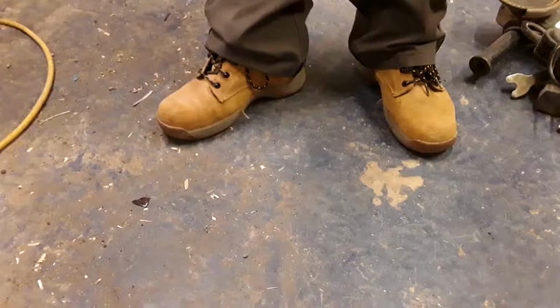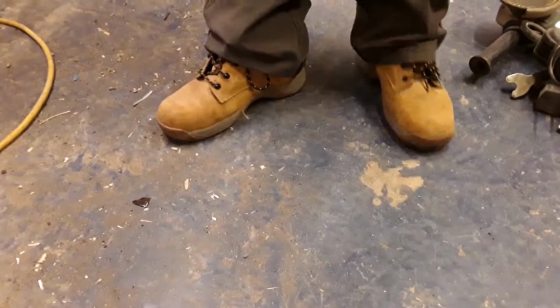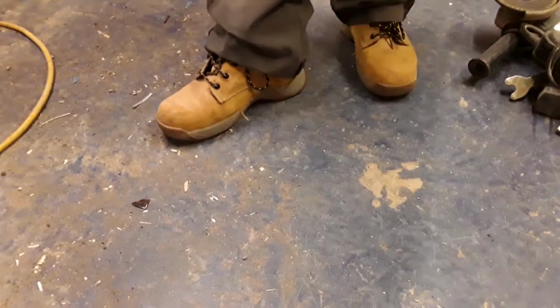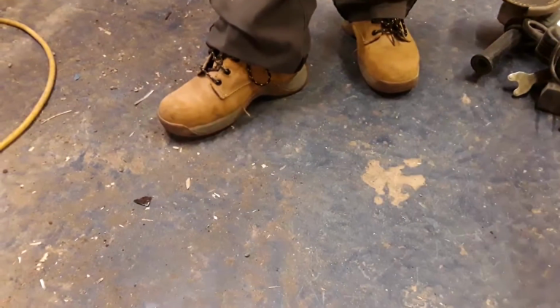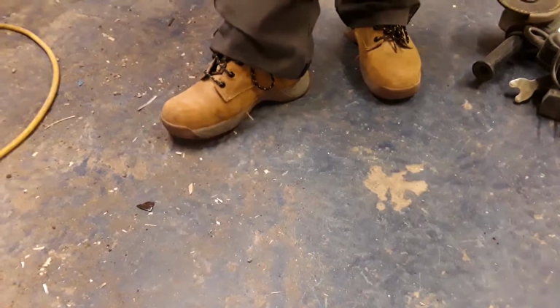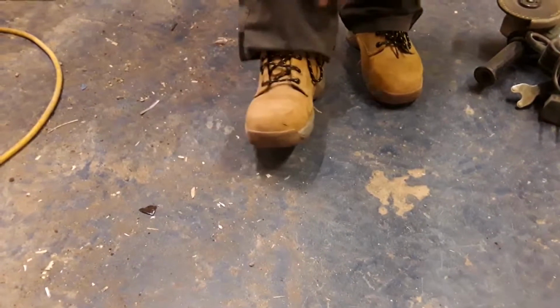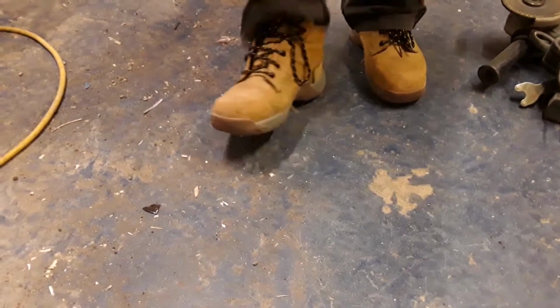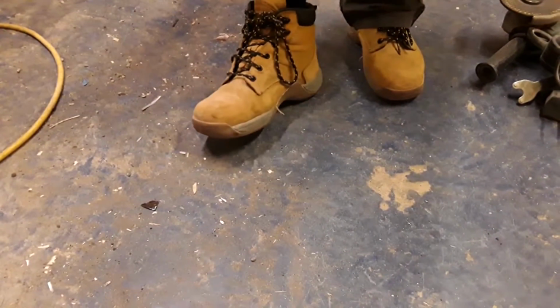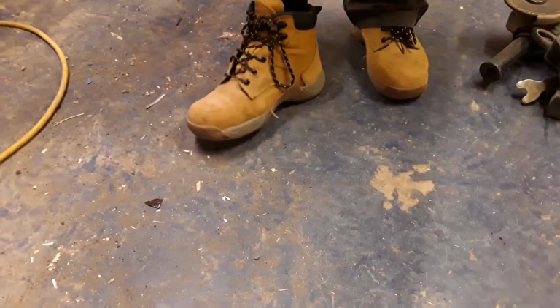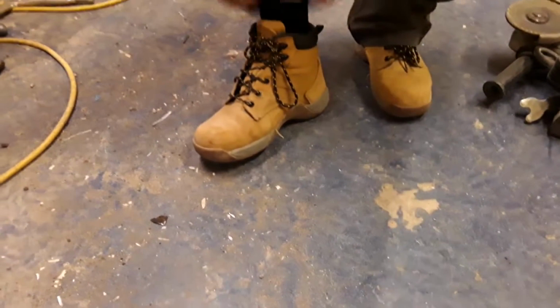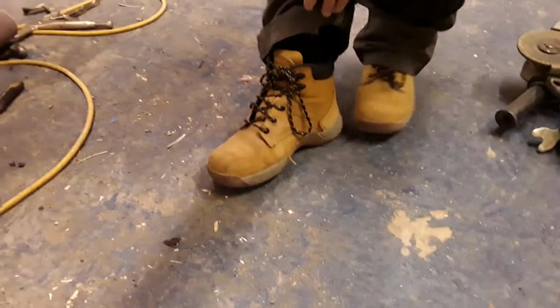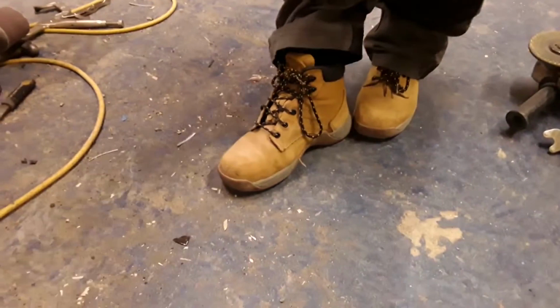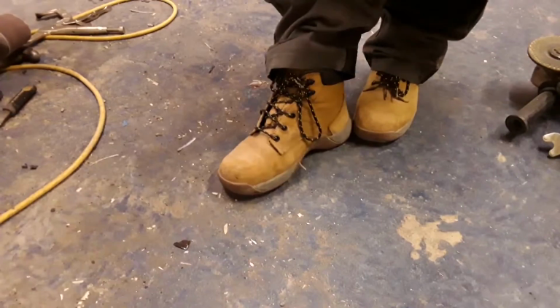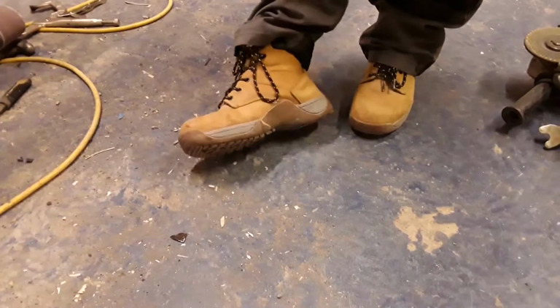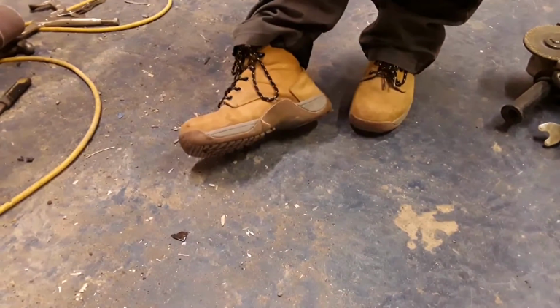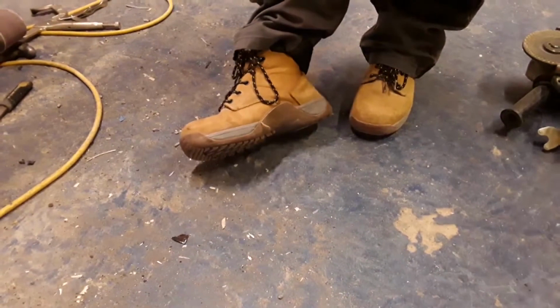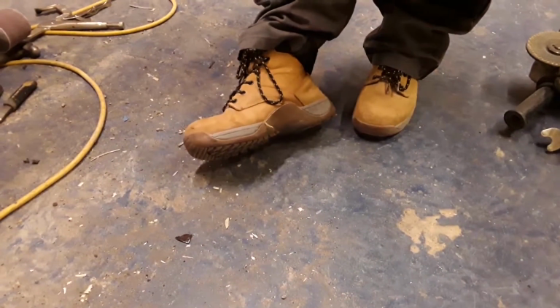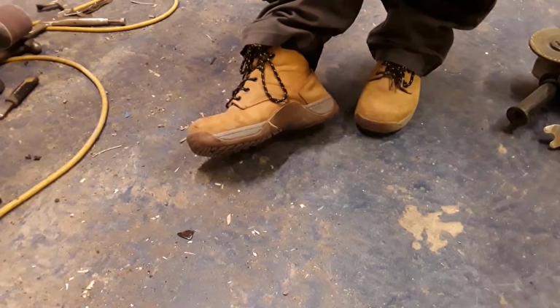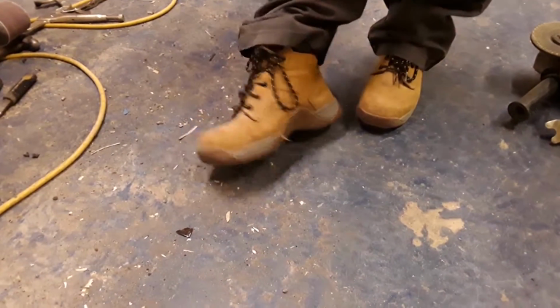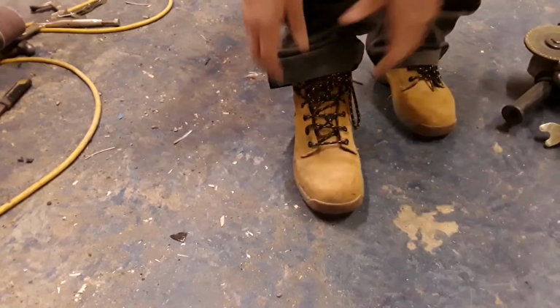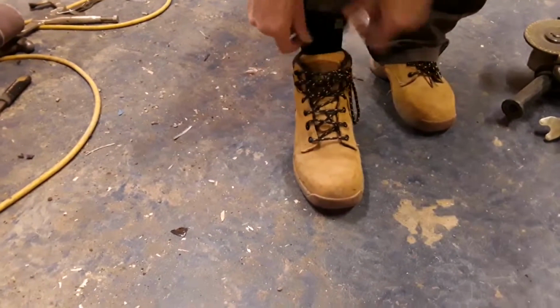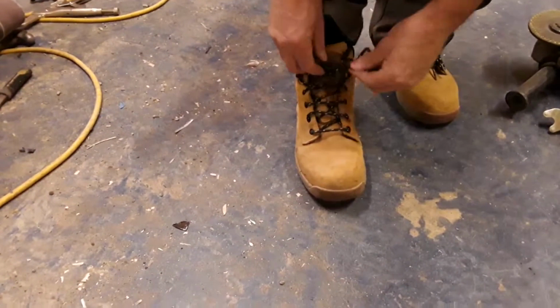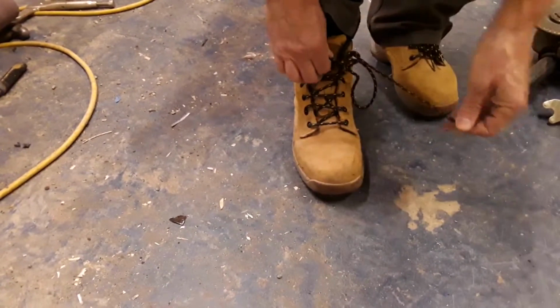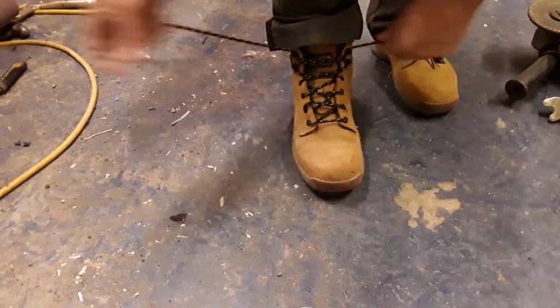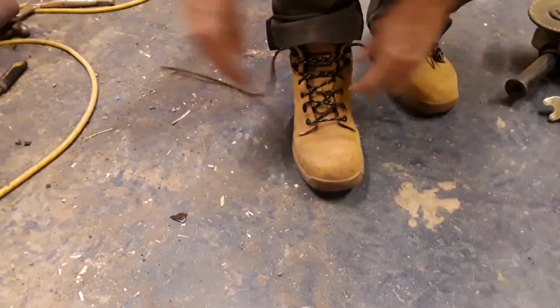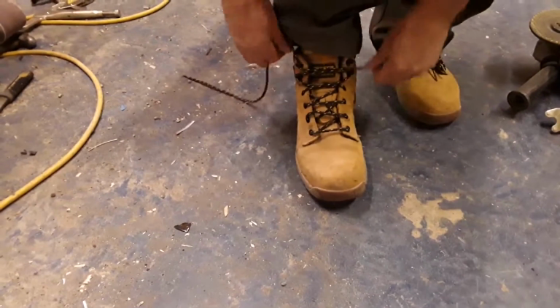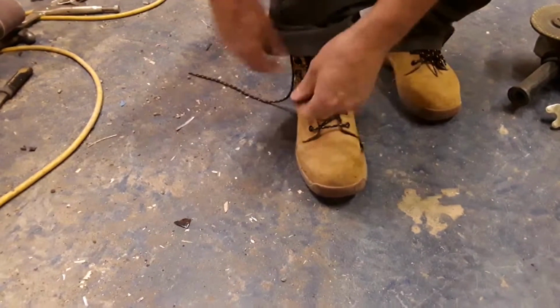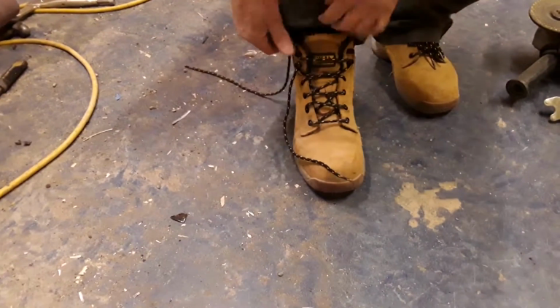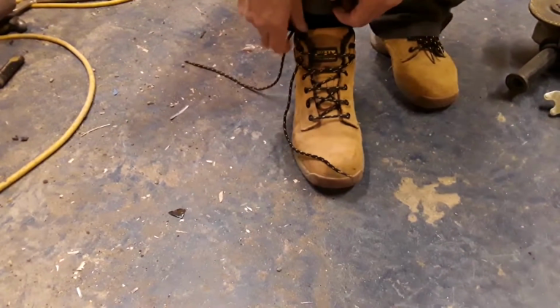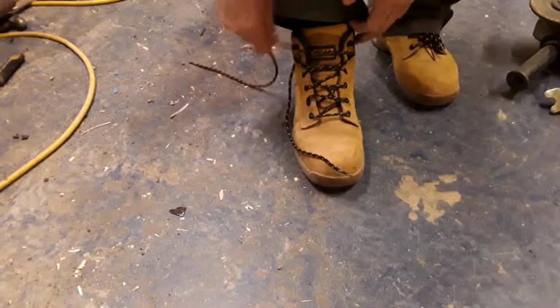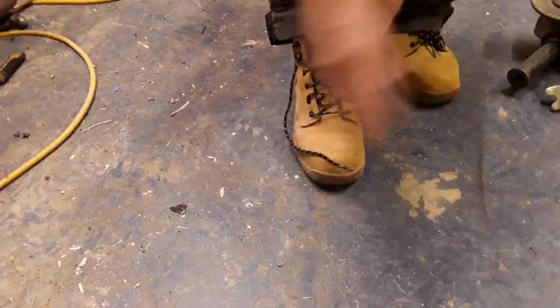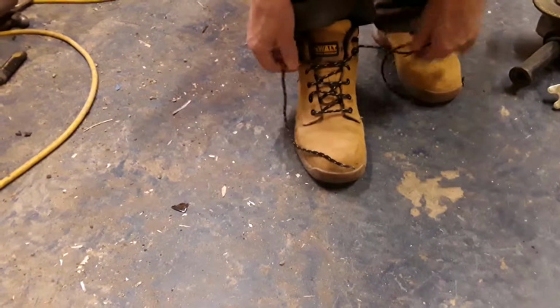Welcome to my video for DeWalt boots. I know it sounds a bit unusual, but these are probably the best boots I've ever worn. I've had all different ones — Cats, high brands, low brands, everything like that.